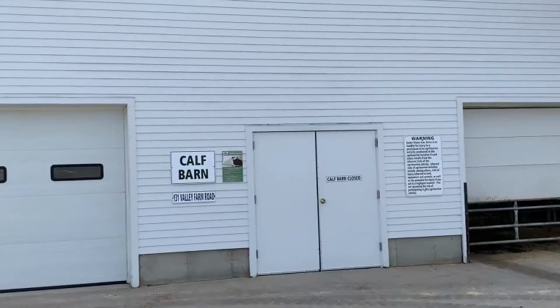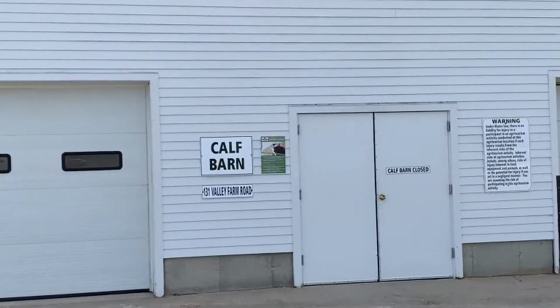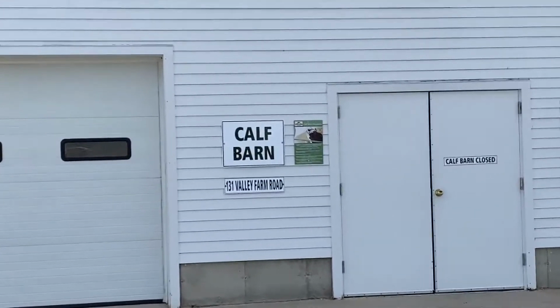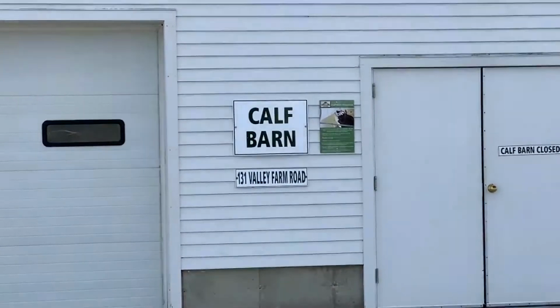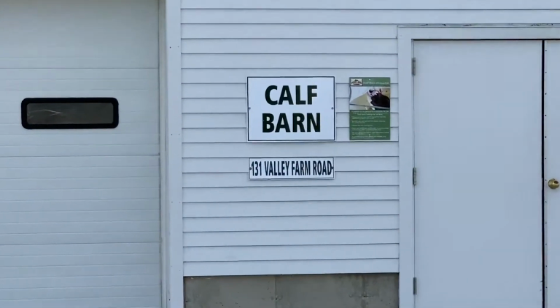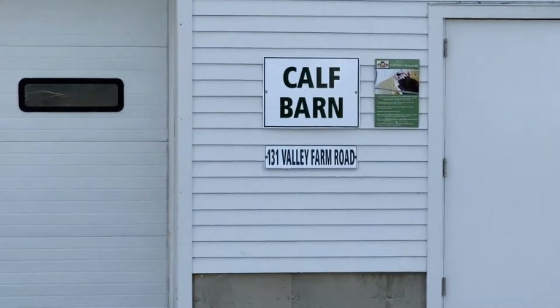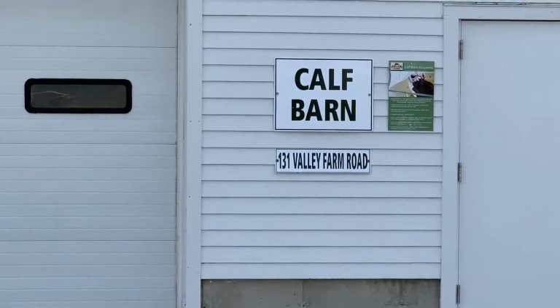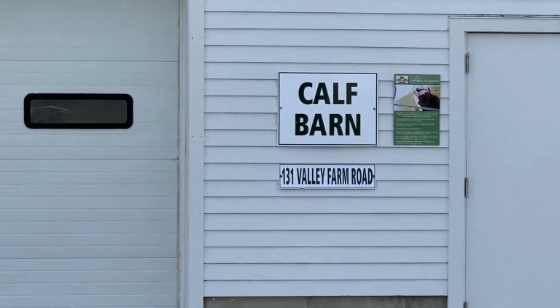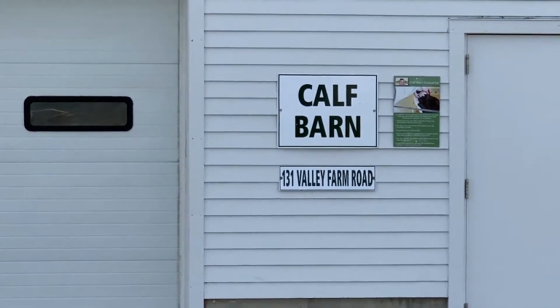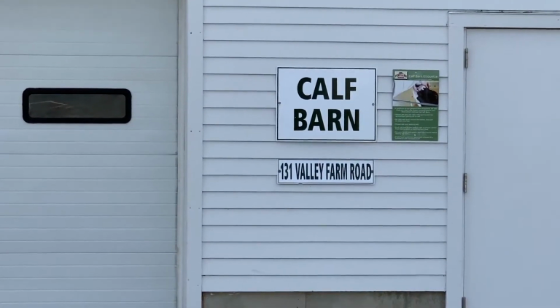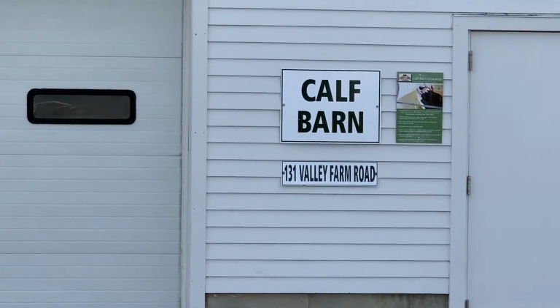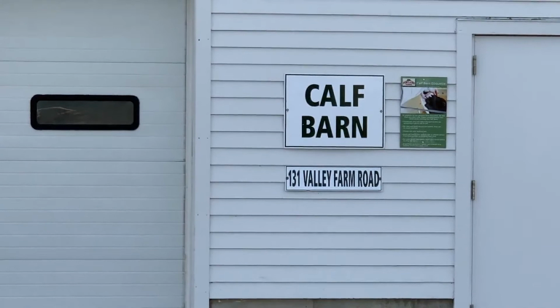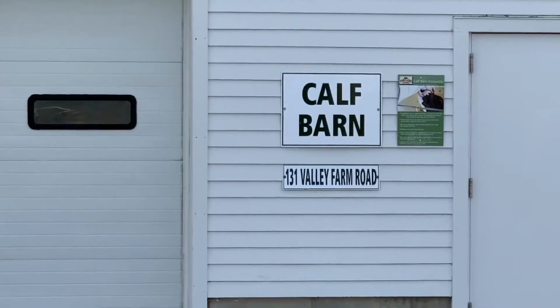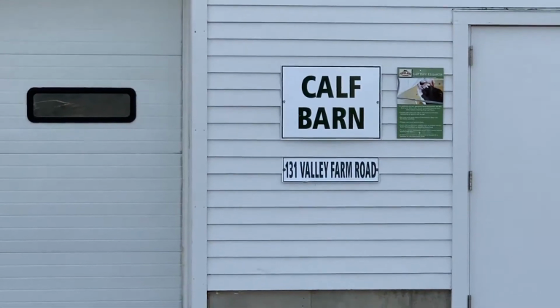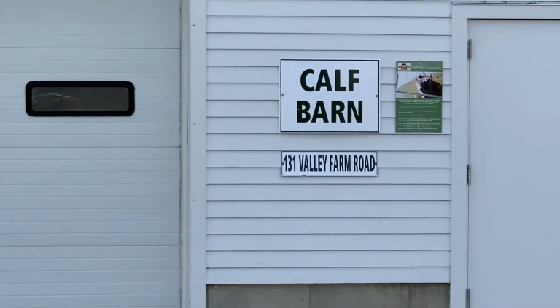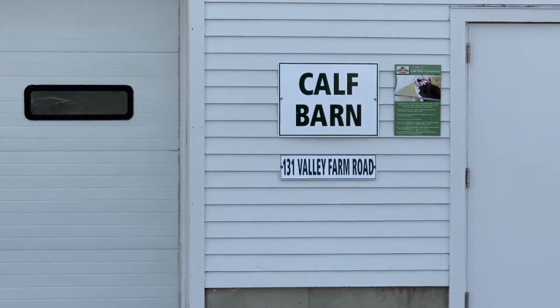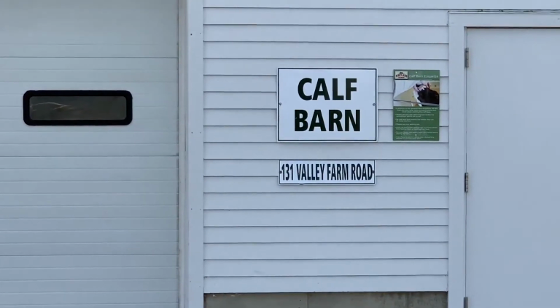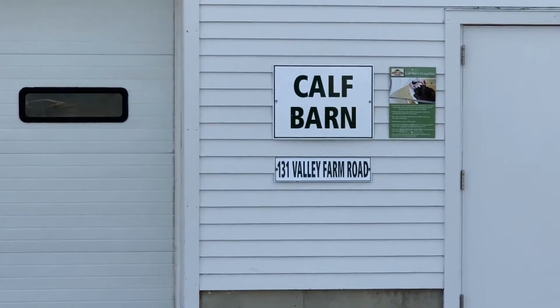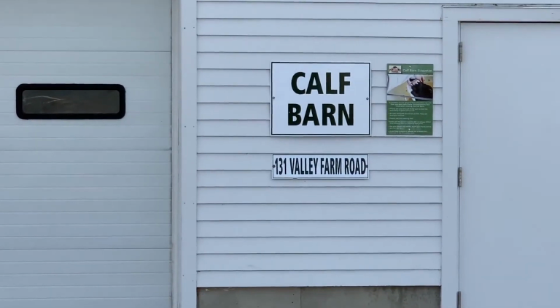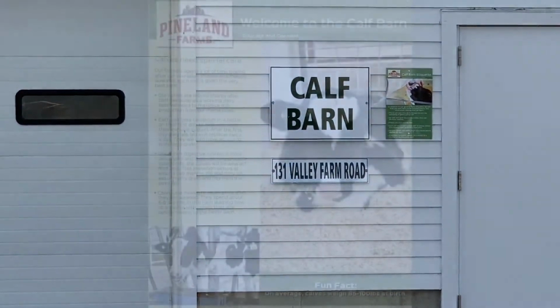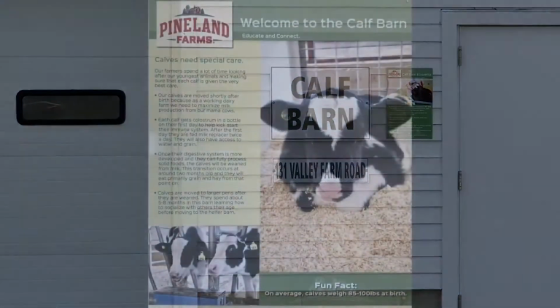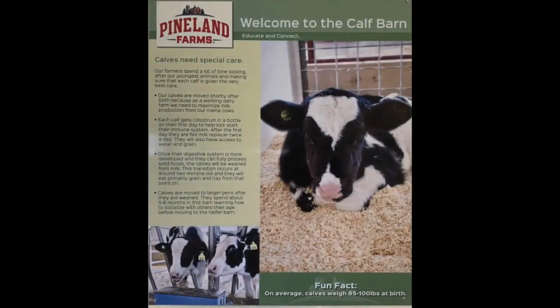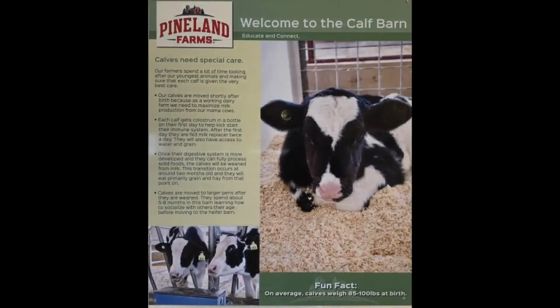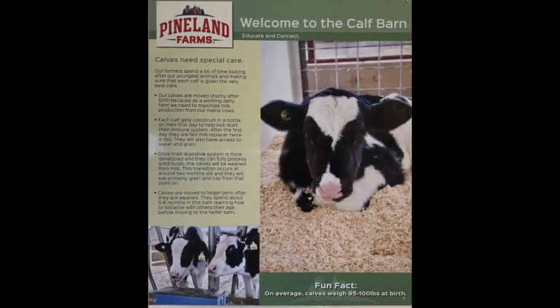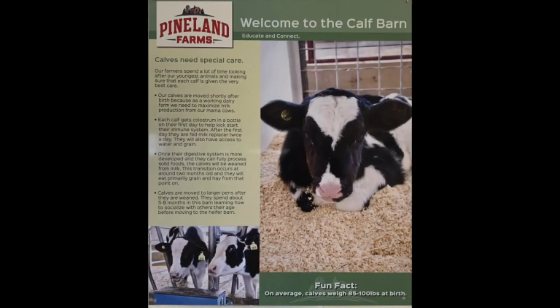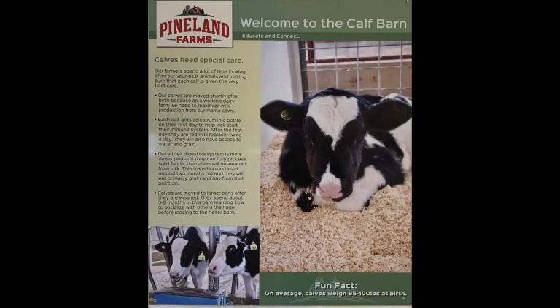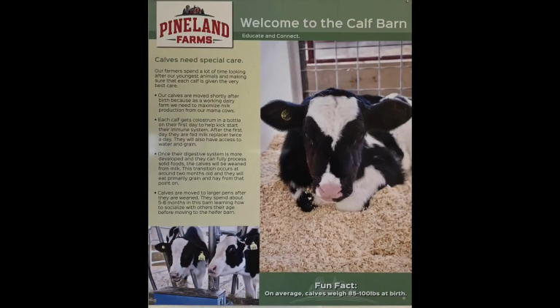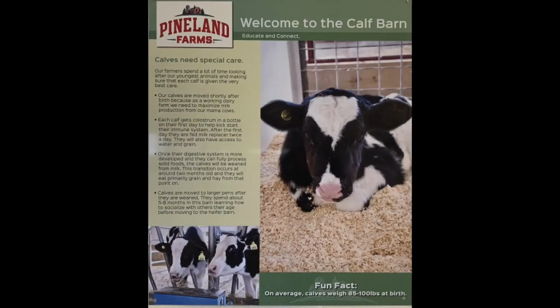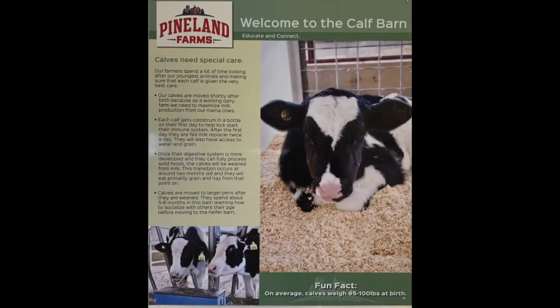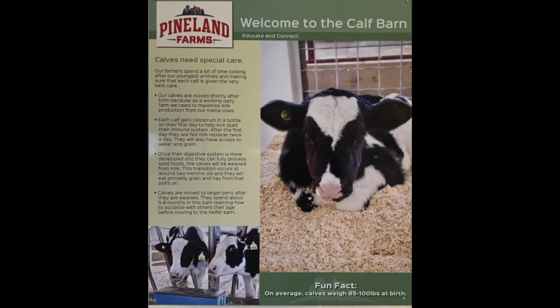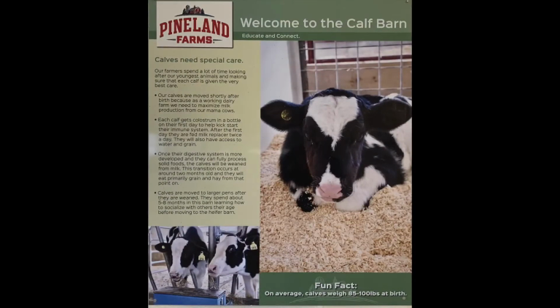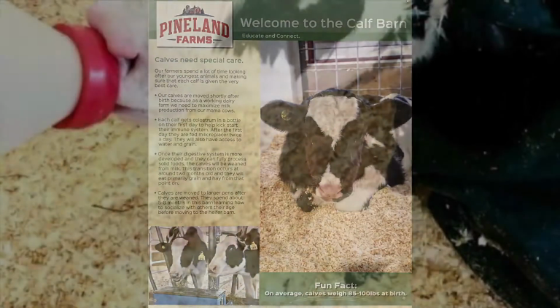At Pineland Farms, we have around 100 calves each year. The calf barn is where these youngest members of our herd live. Here, our farmers provide the calves with everything they need.